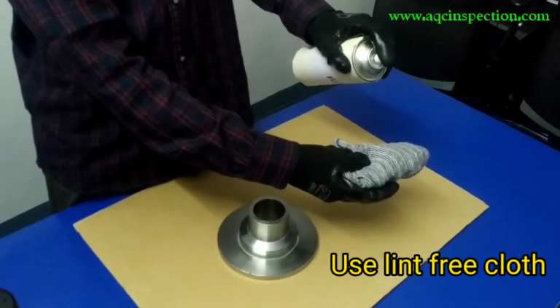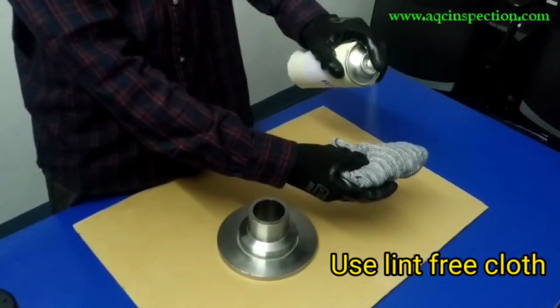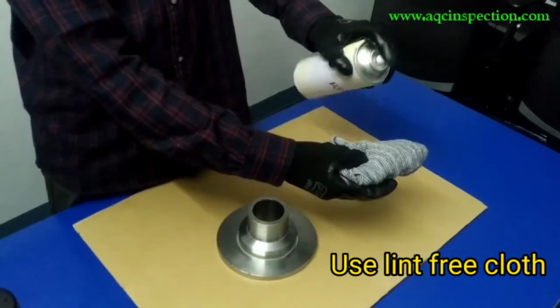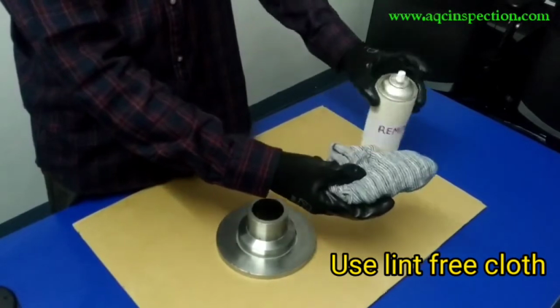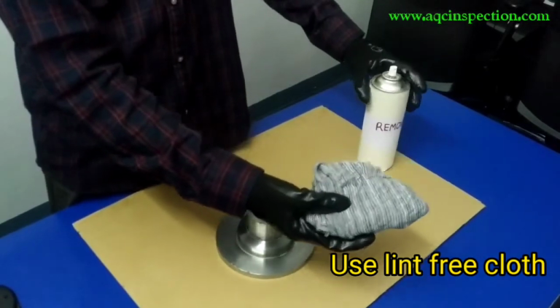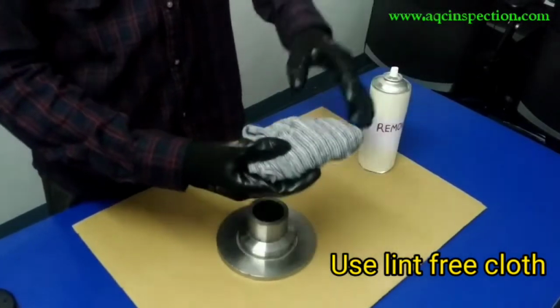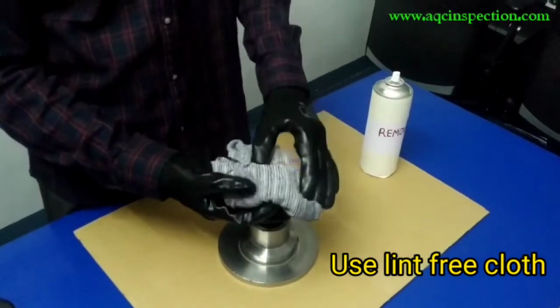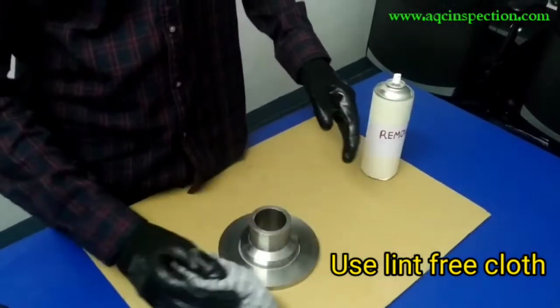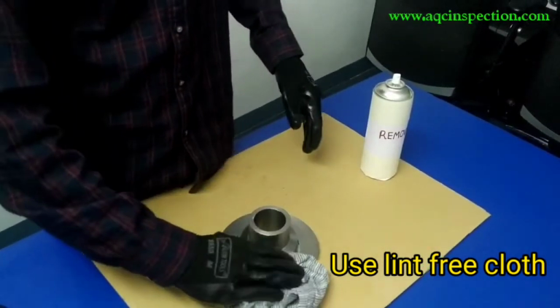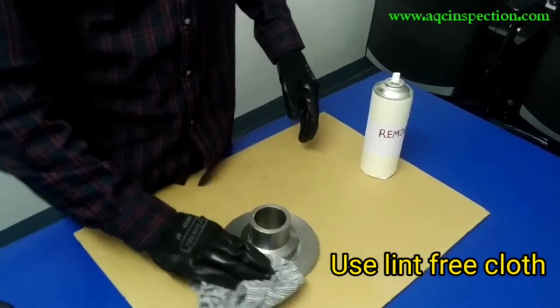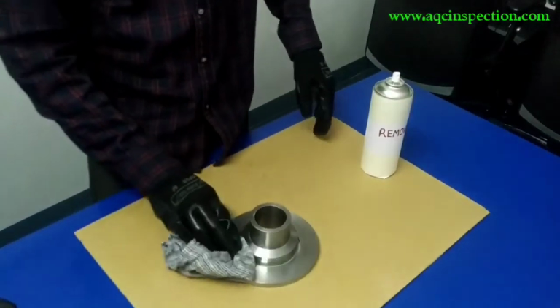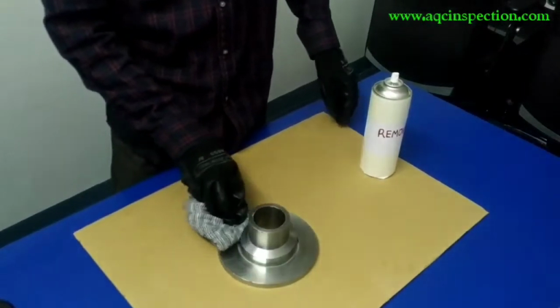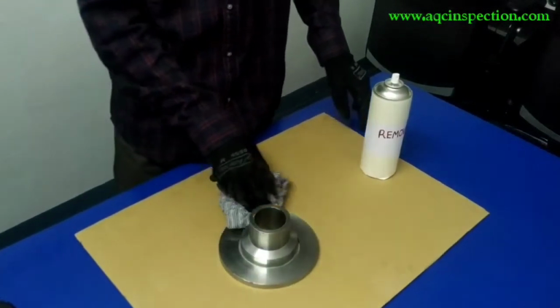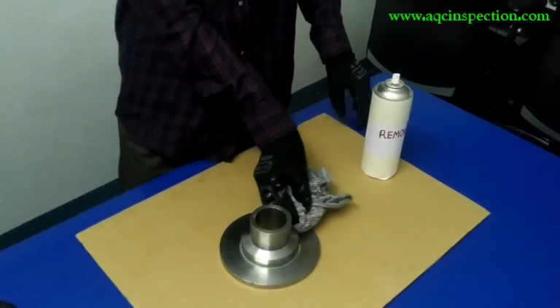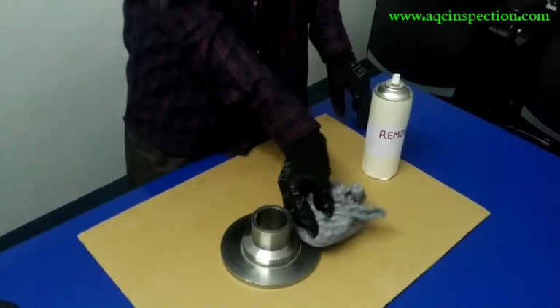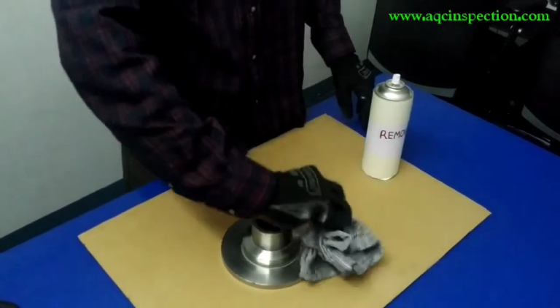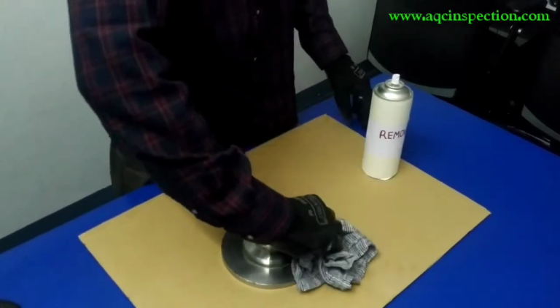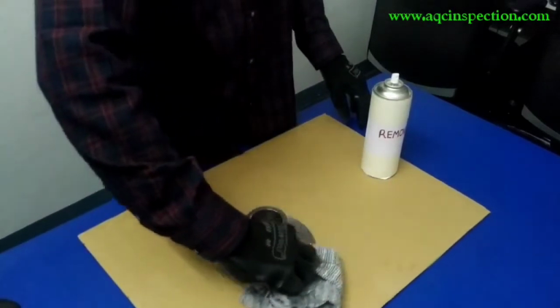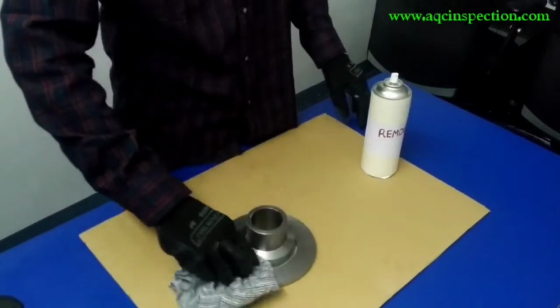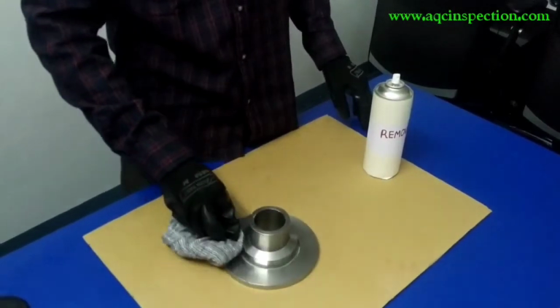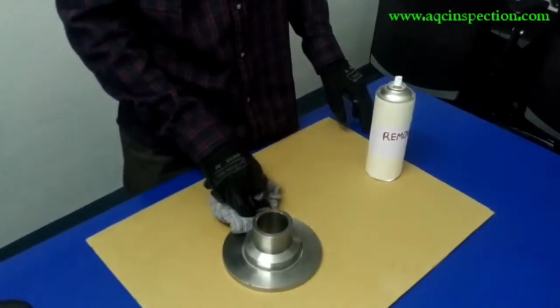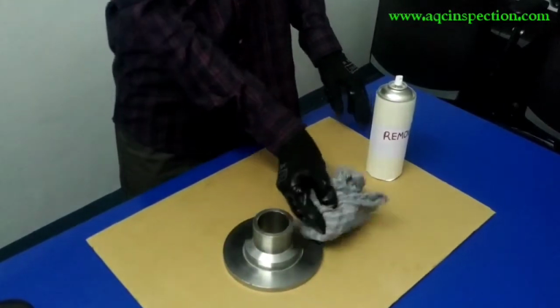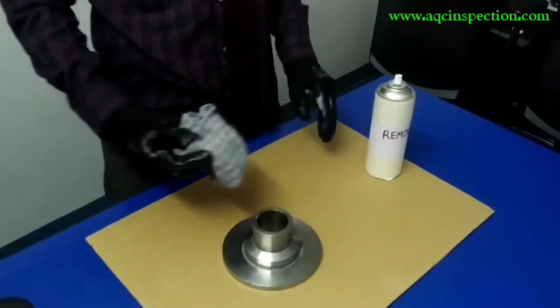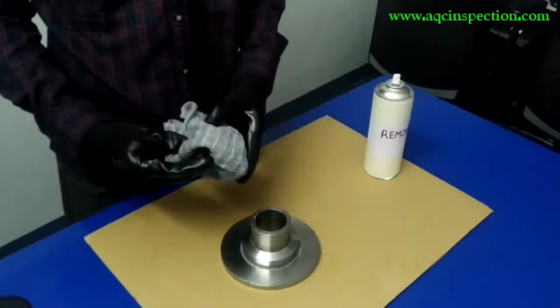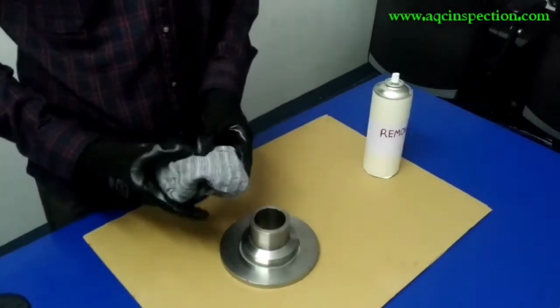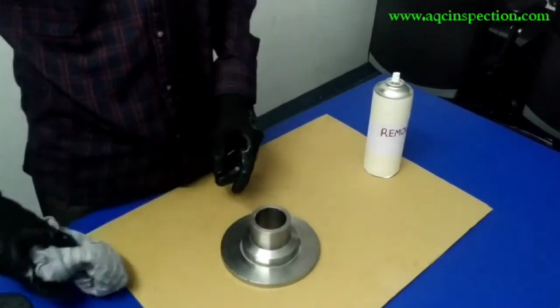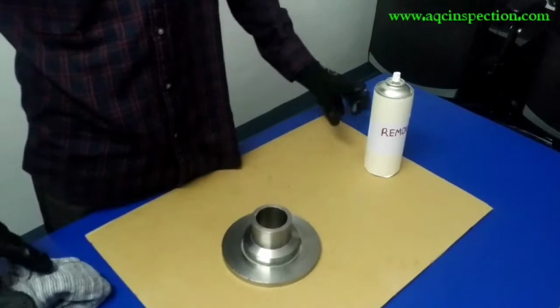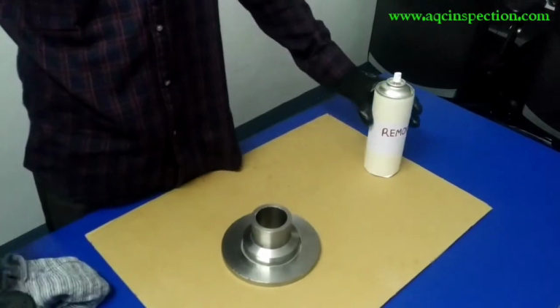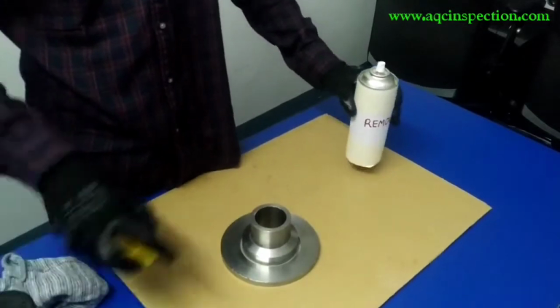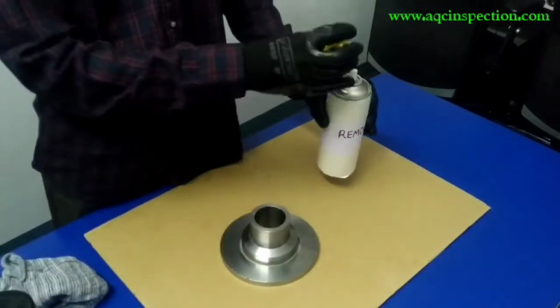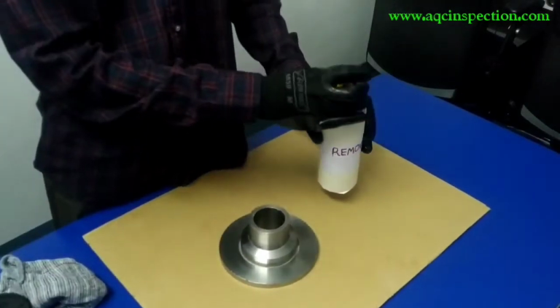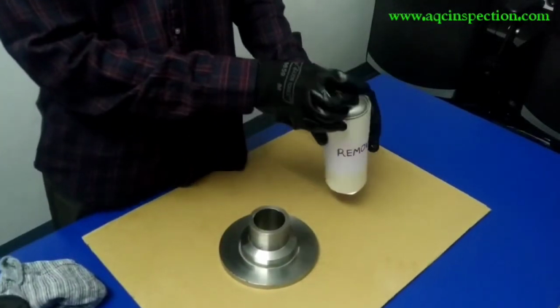Make sure you spray nicely on the lint-free cloth and wipe off the component in one simple motion — that is, in one direction. After that I am going to keep the remover aside.